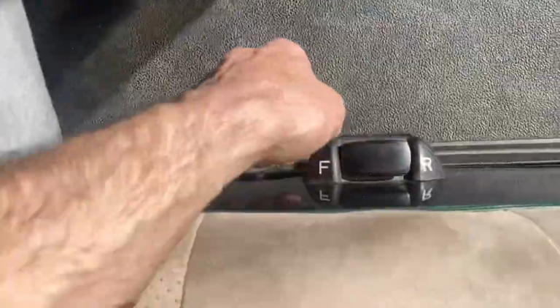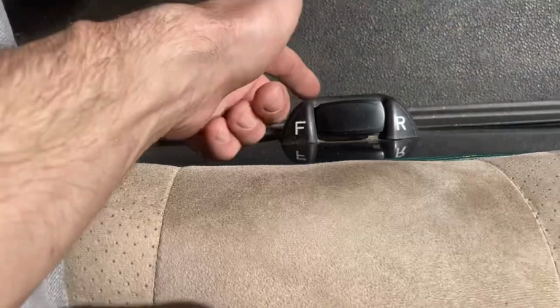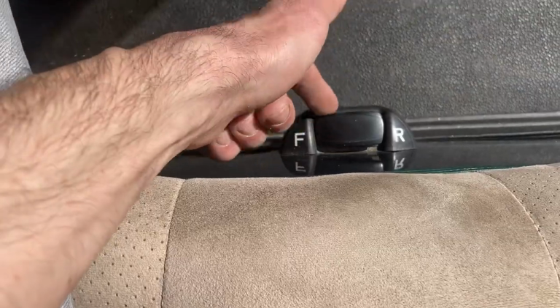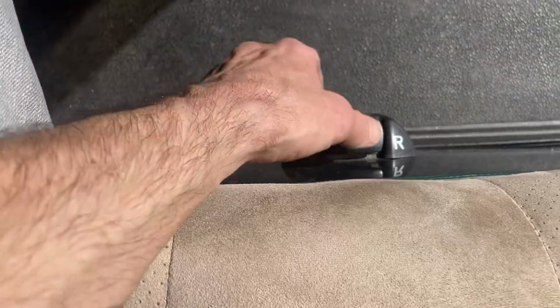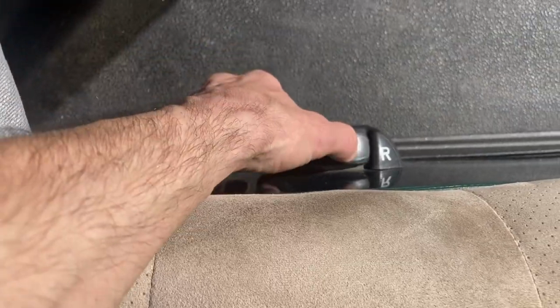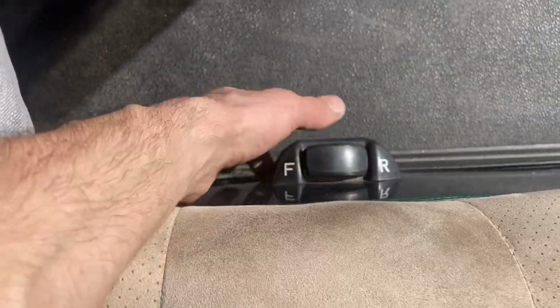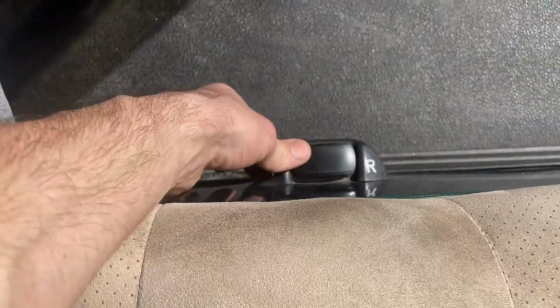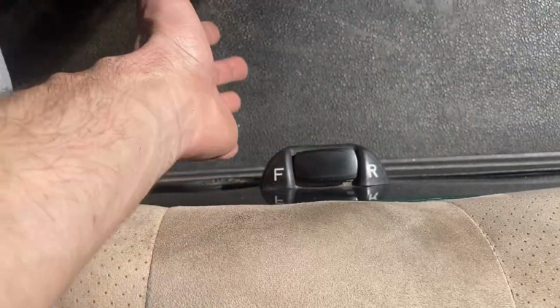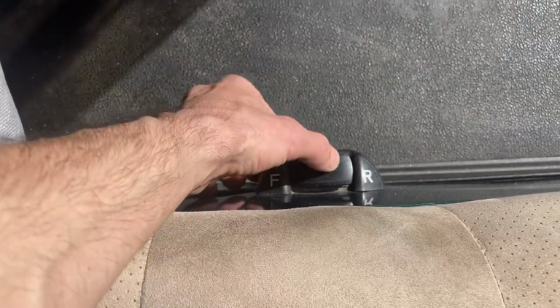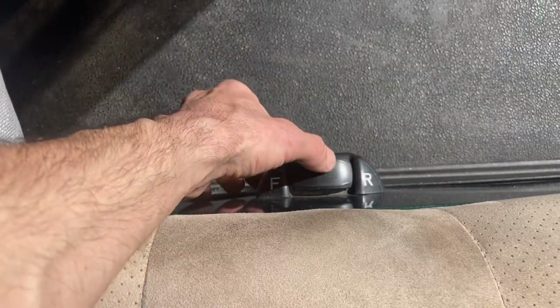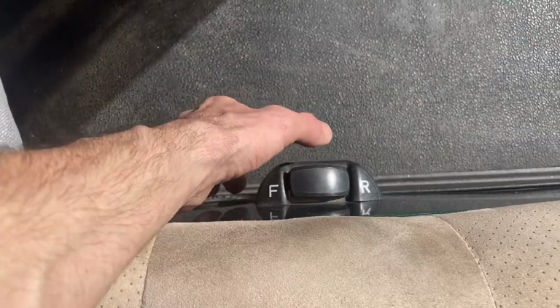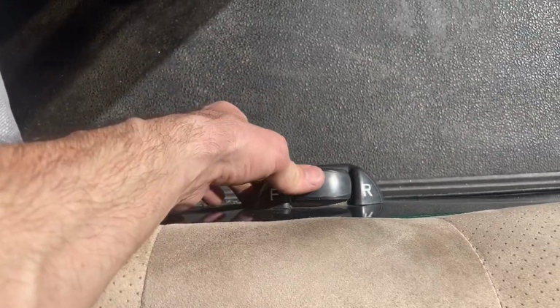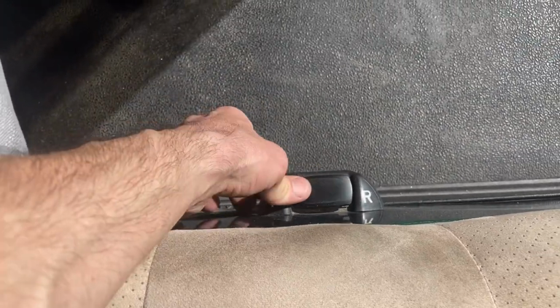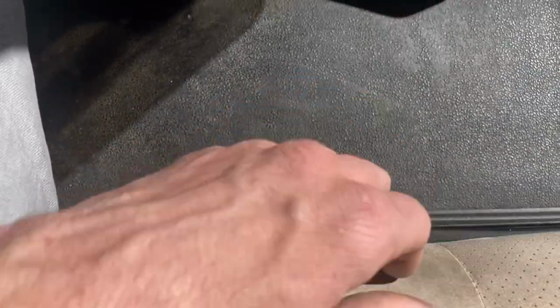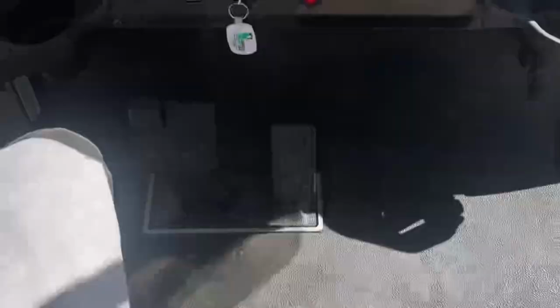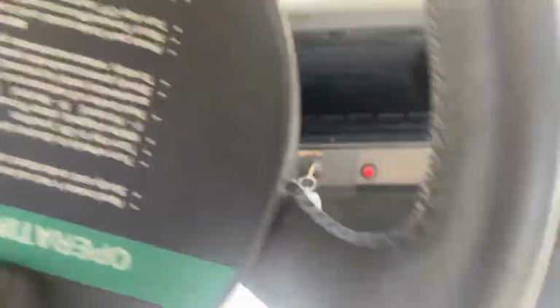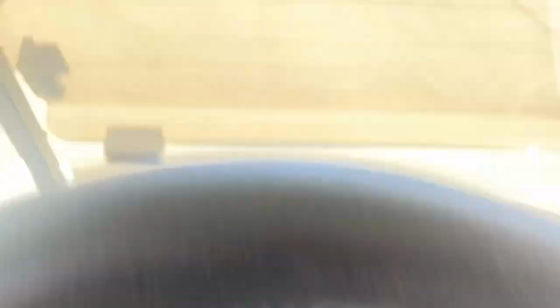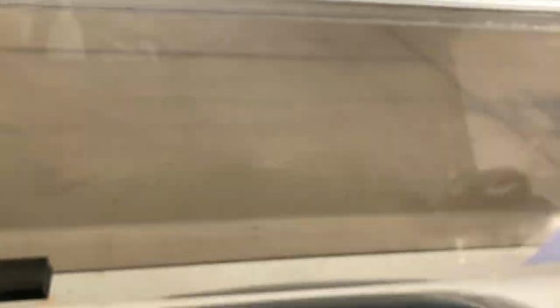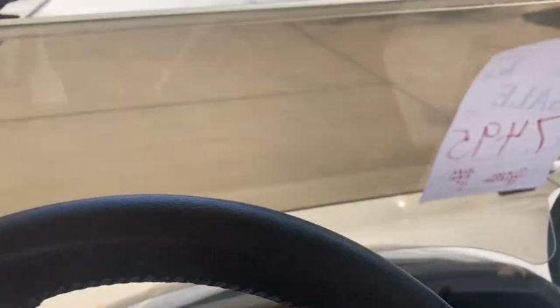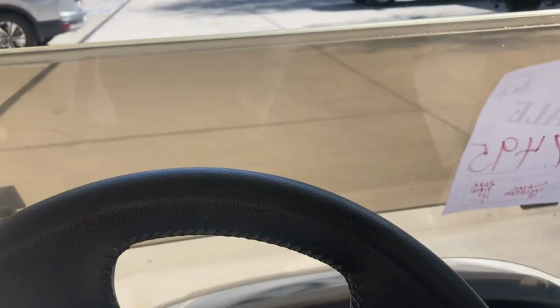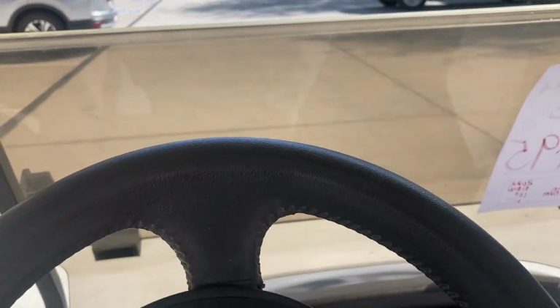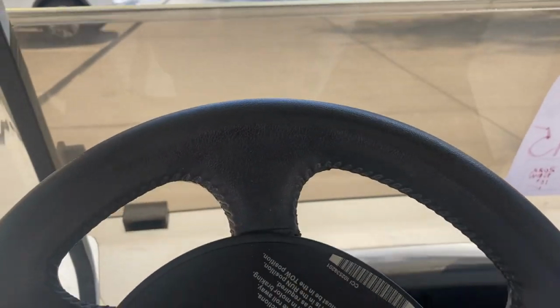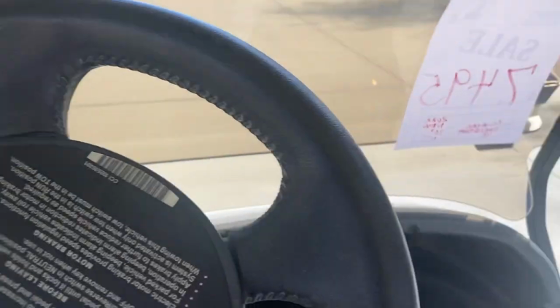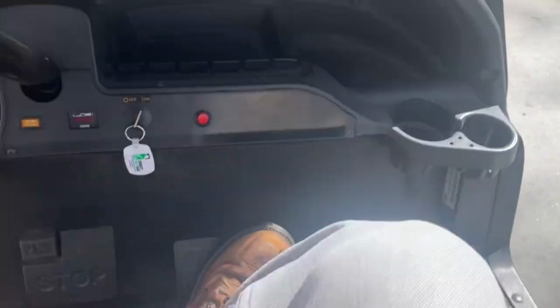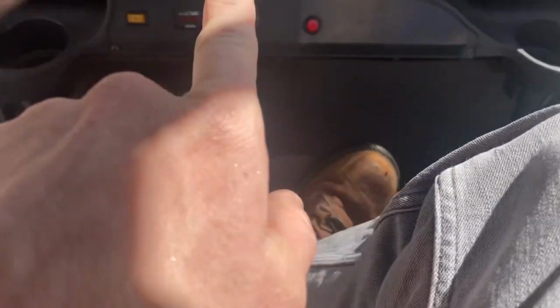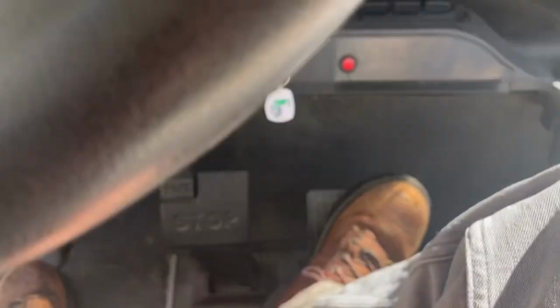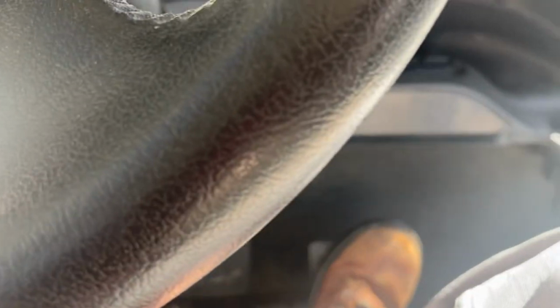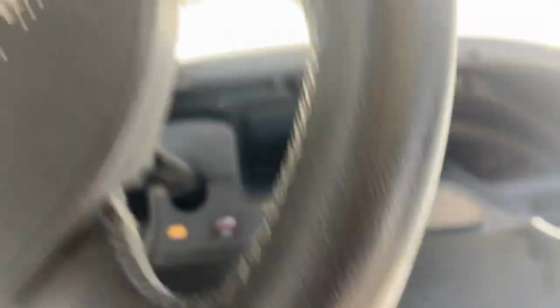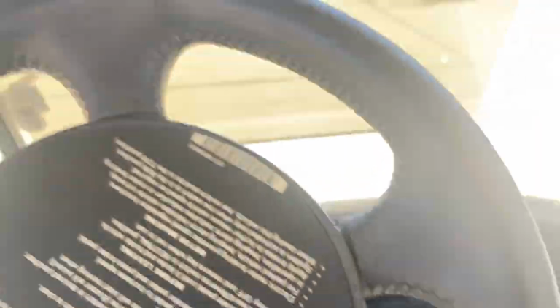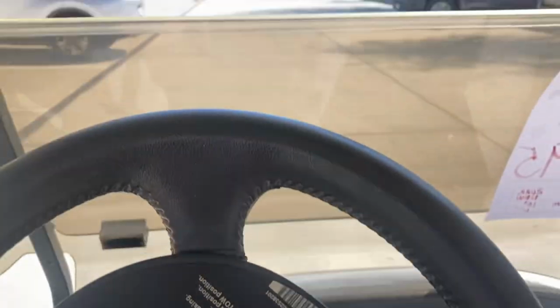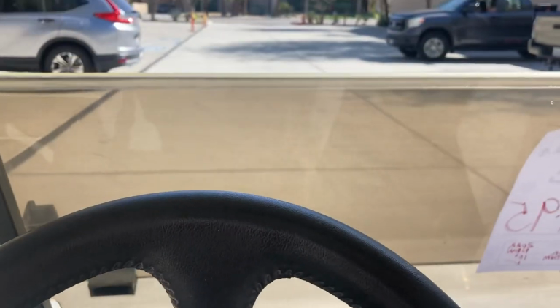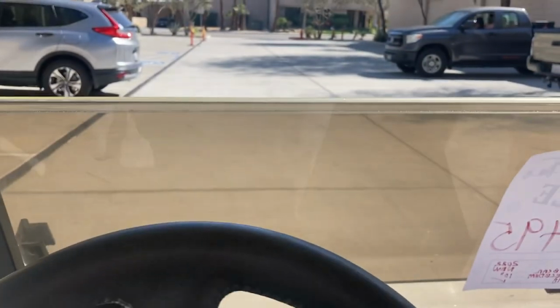Forward-reverse is the rocker switch: forward, neutral, reverse. I've got a fold-down windshield. We're in forward, key is on. Hit our accelerator.